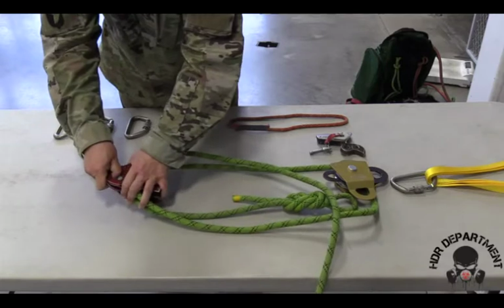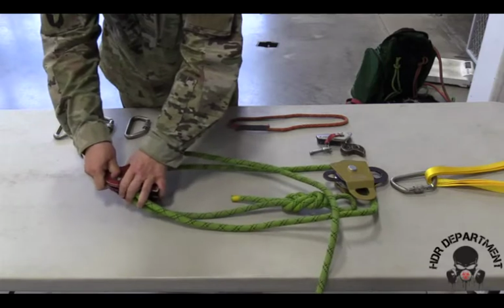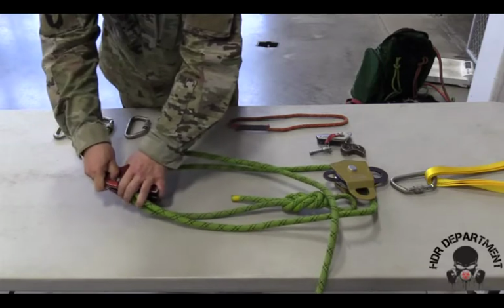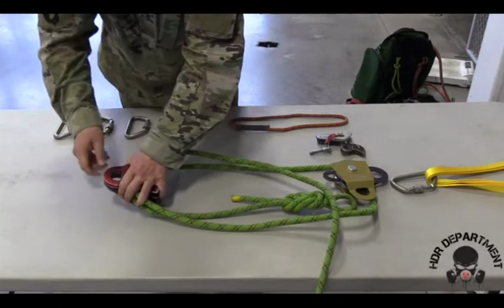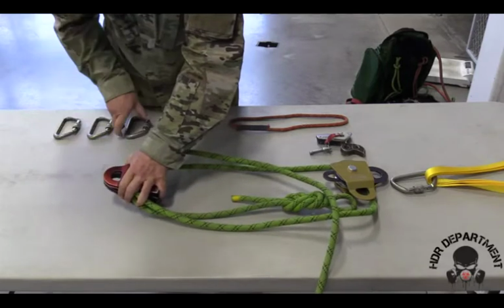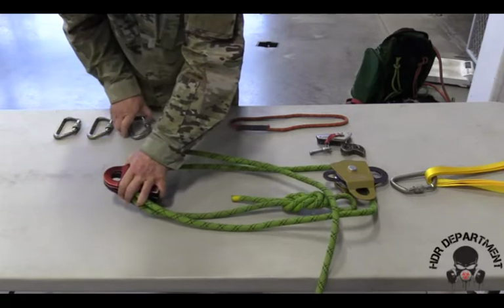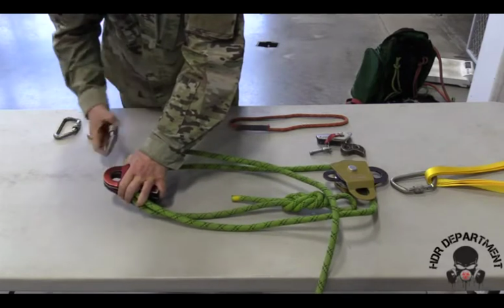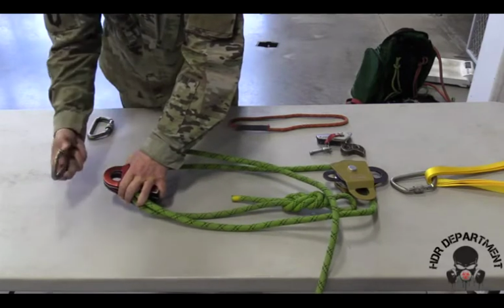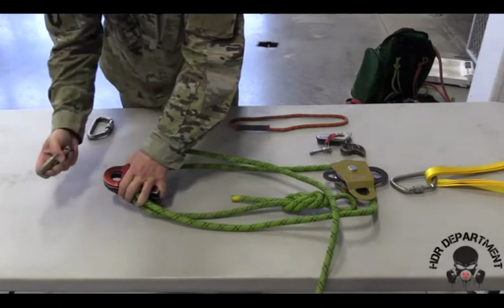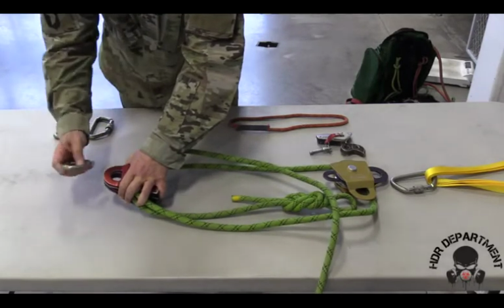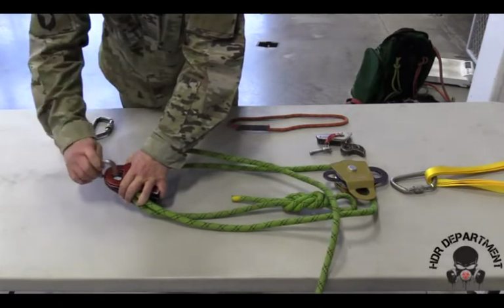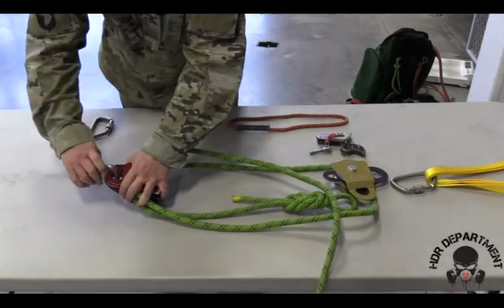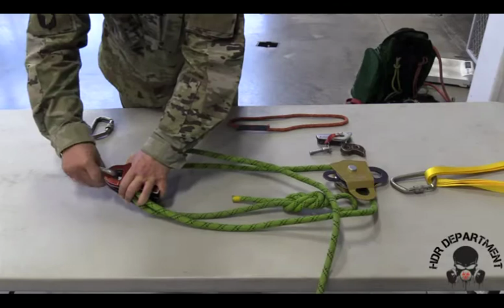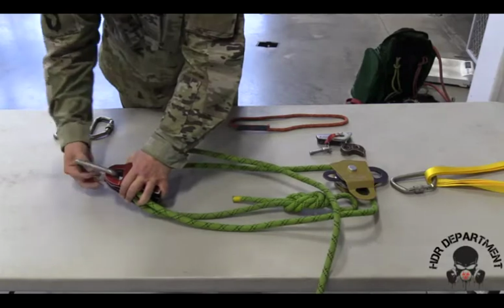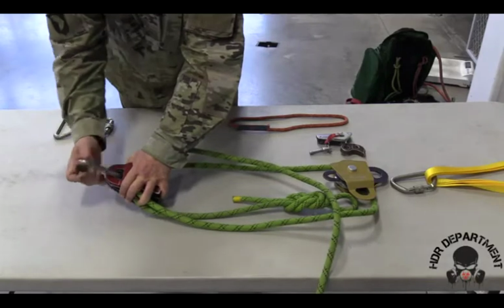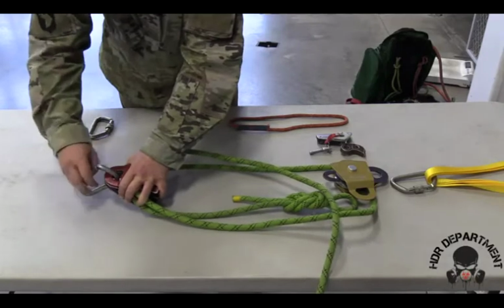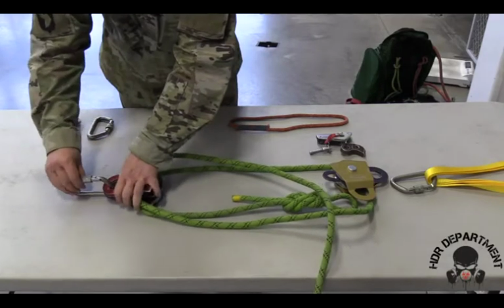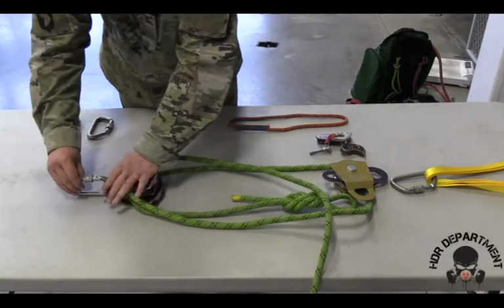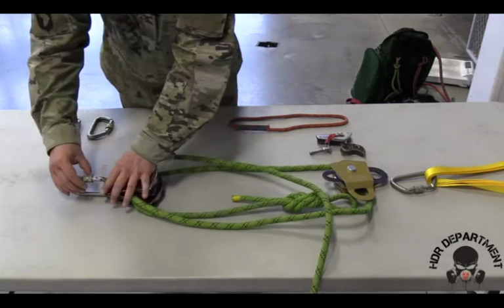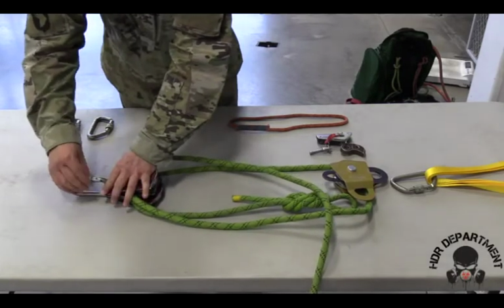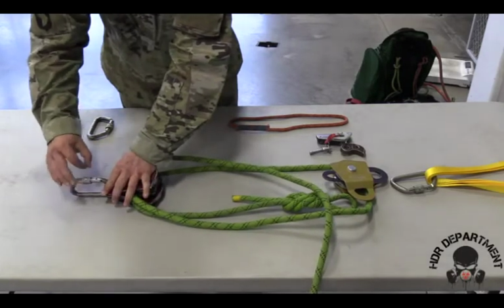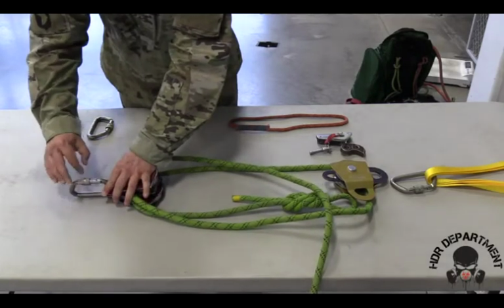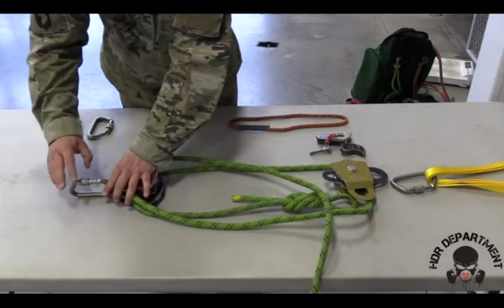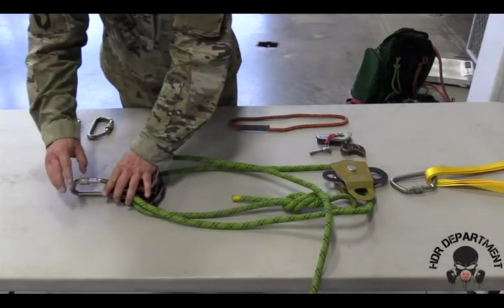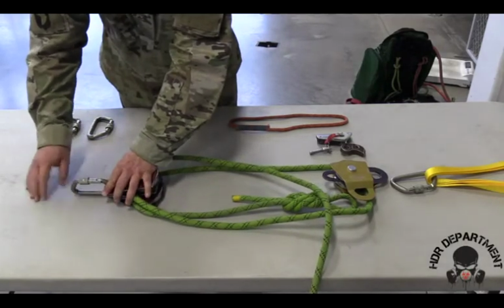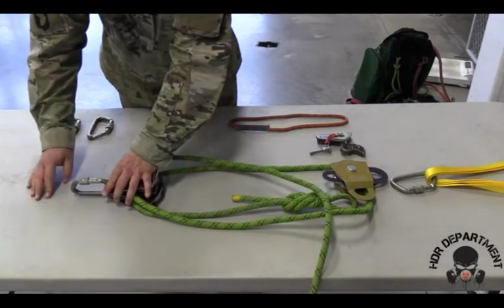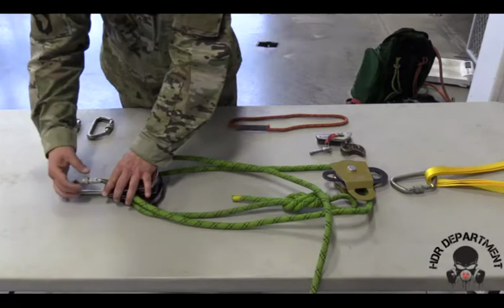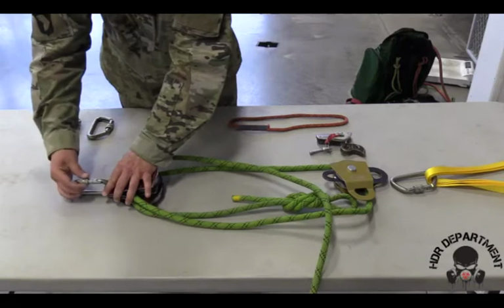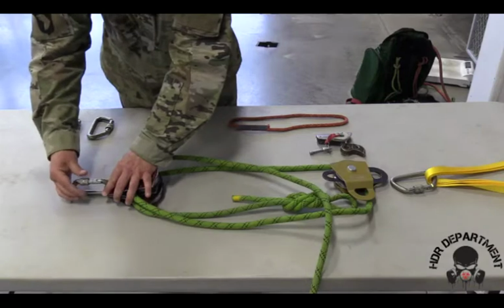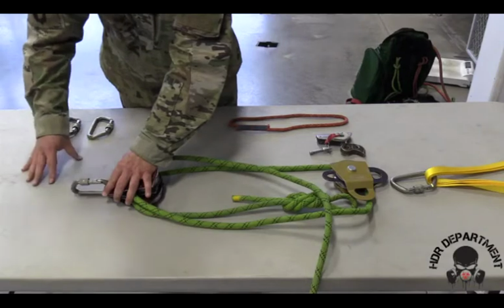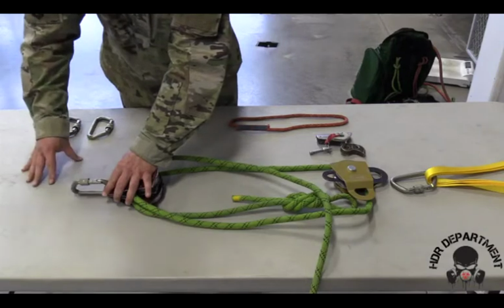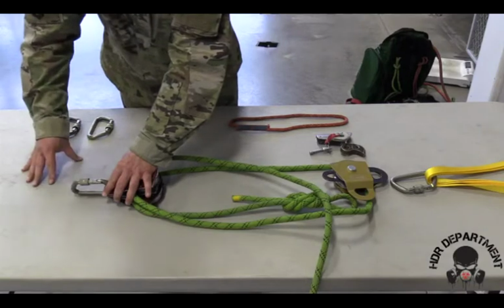Grabbing both pulleys and fish hooking a carabiner all the way through, locking my carabiner down, and backing it off a quarter turn.